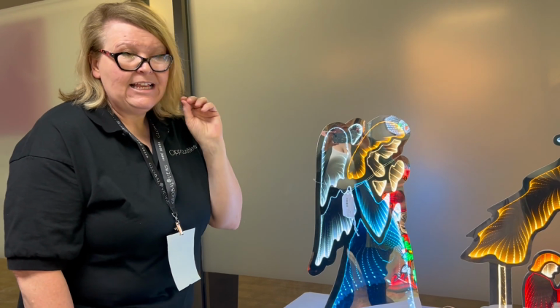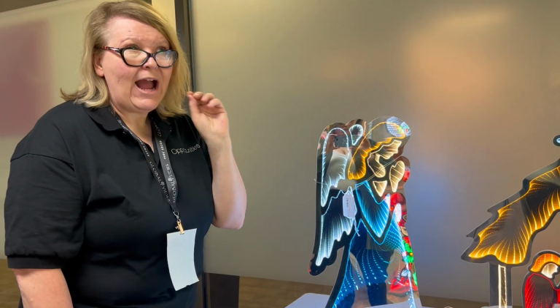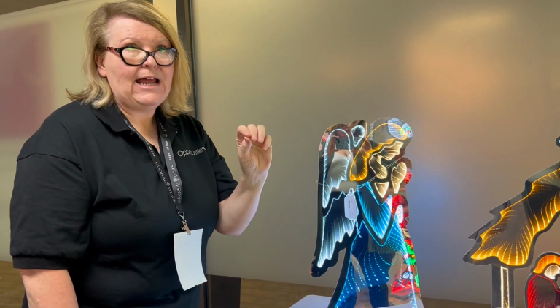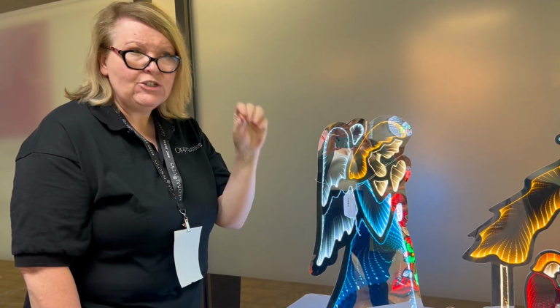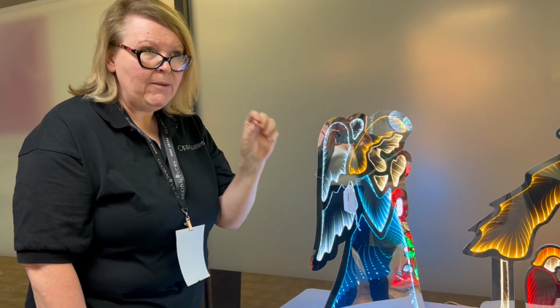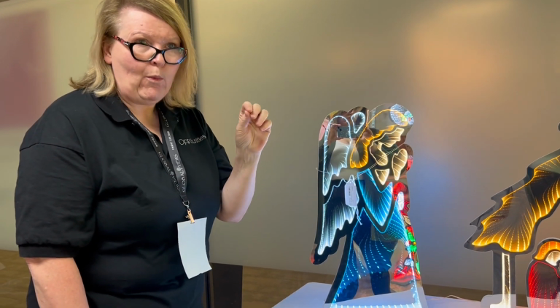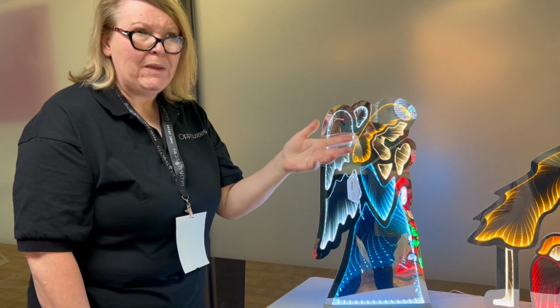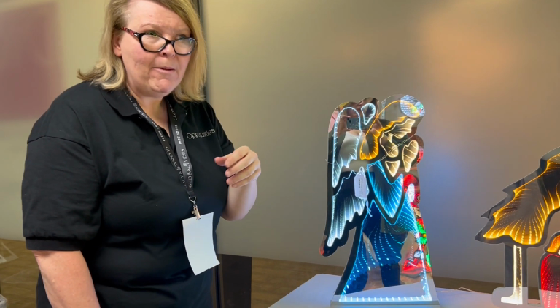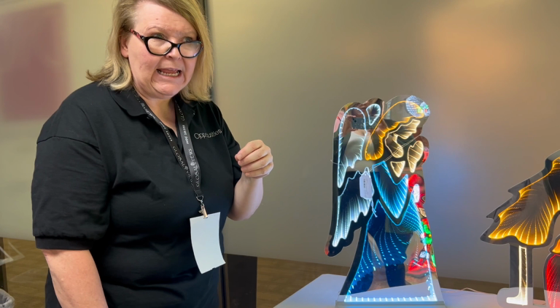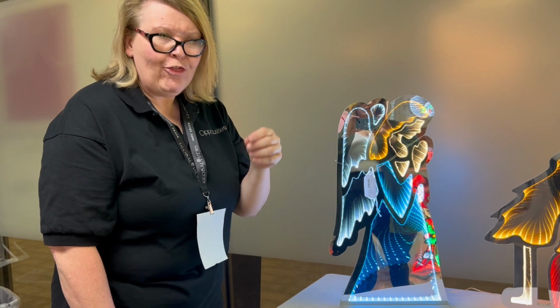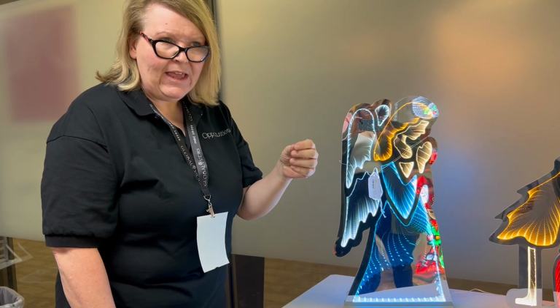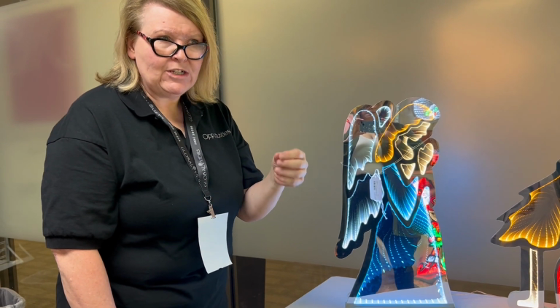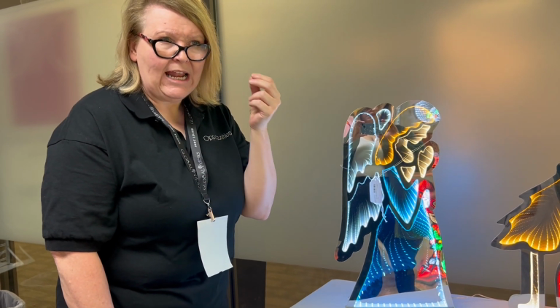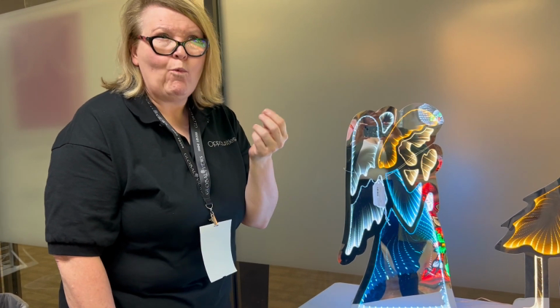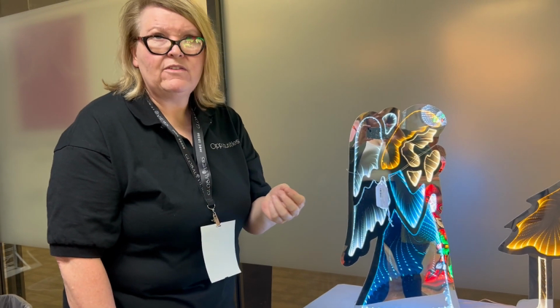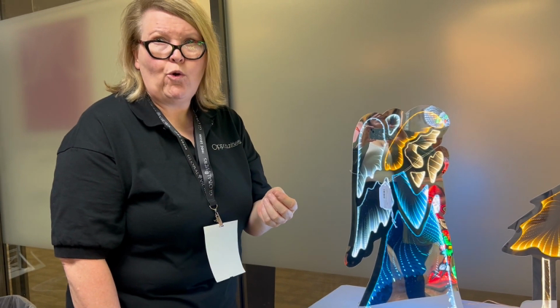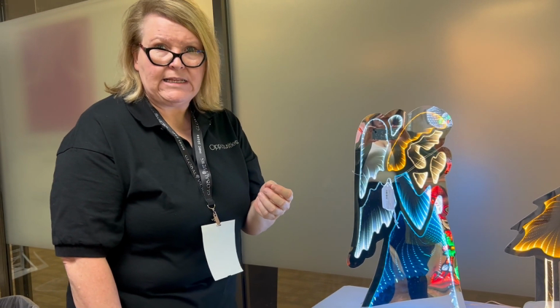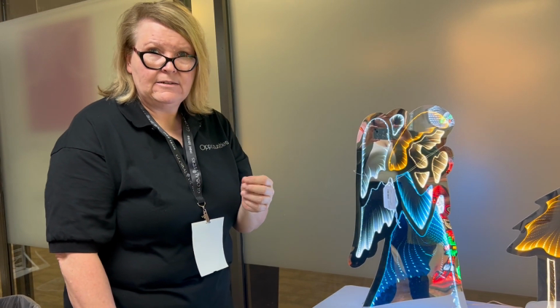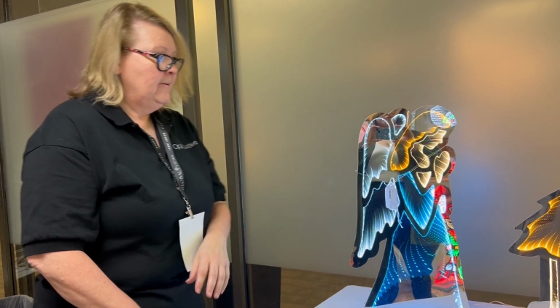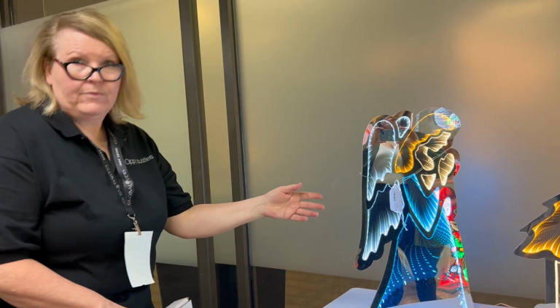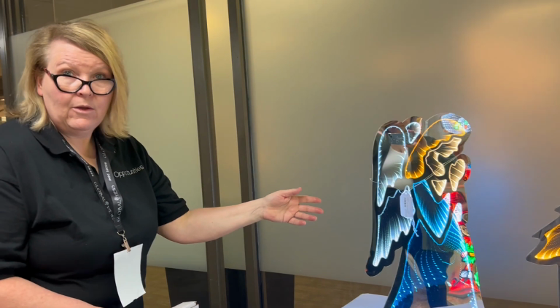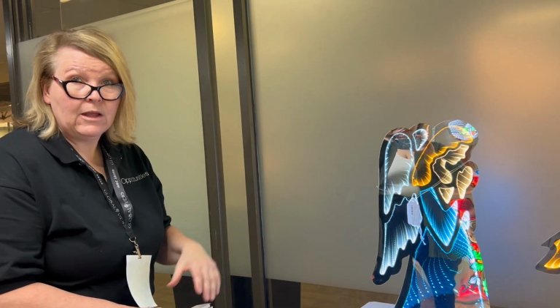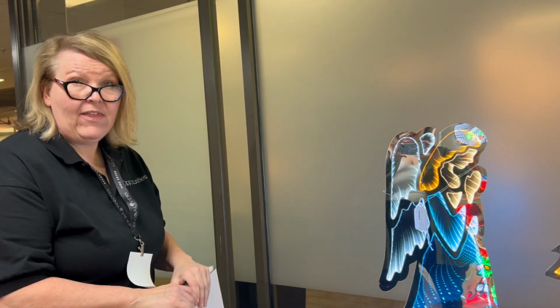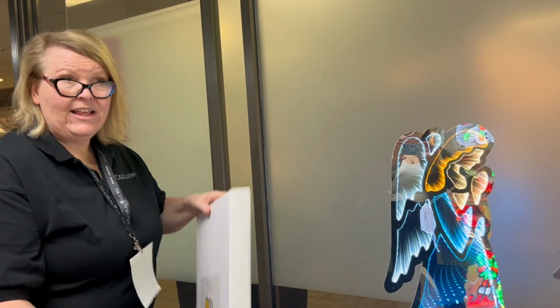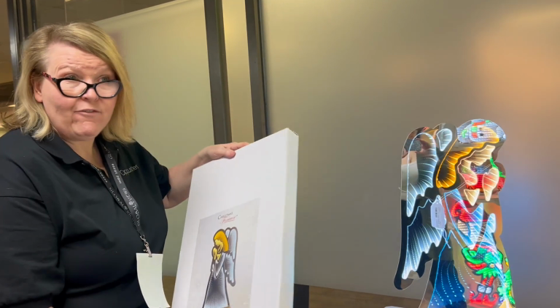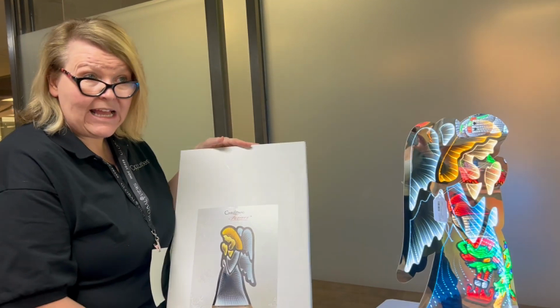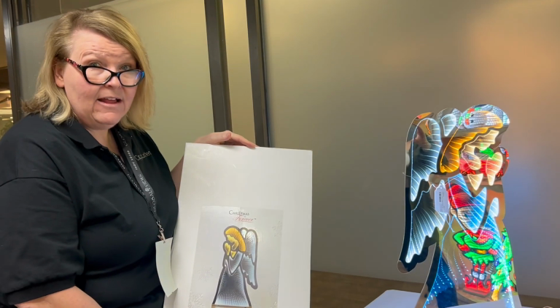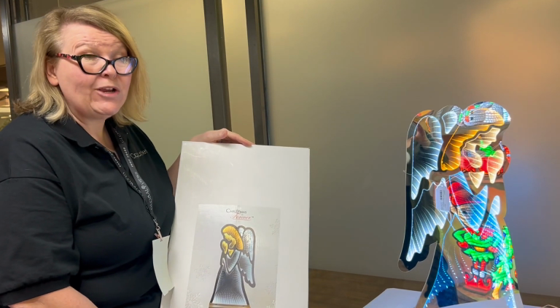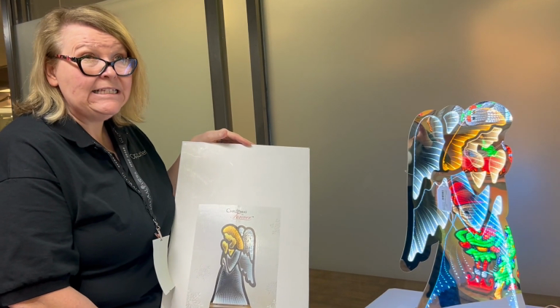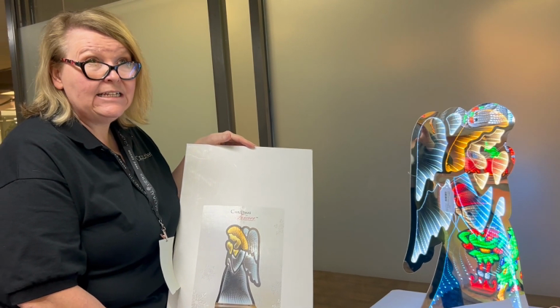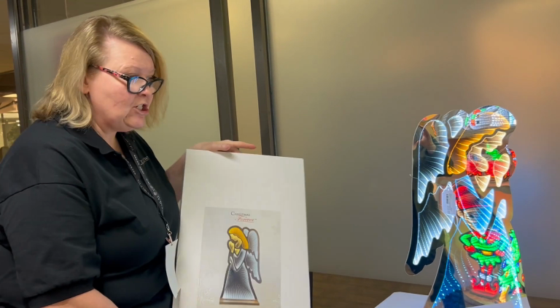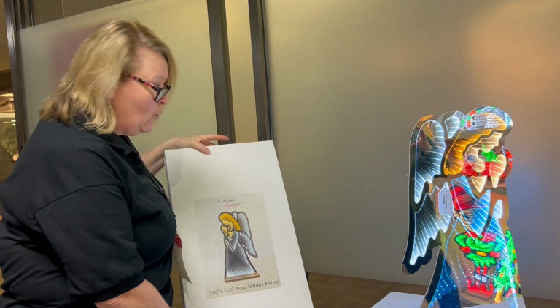These are eye stoppers. You put them in your front windows, people come on in. They're not thinking price — they're thinking, I want this as a decor piece. And these are not for outside; these are inside decoration only.